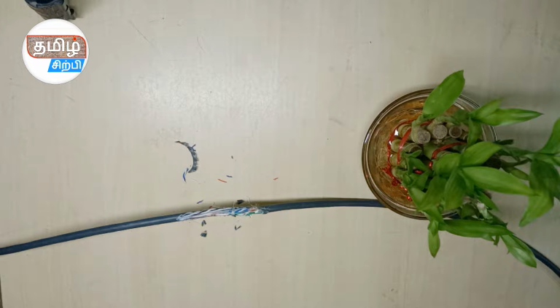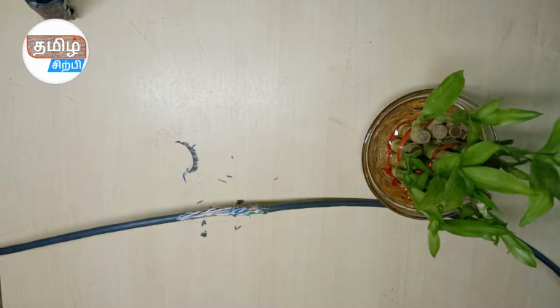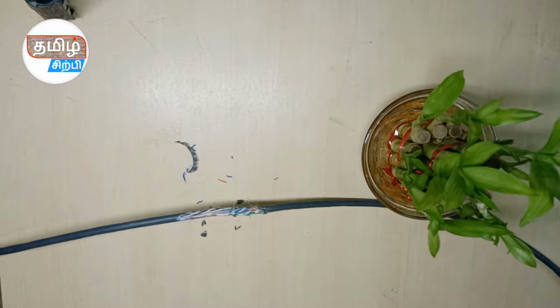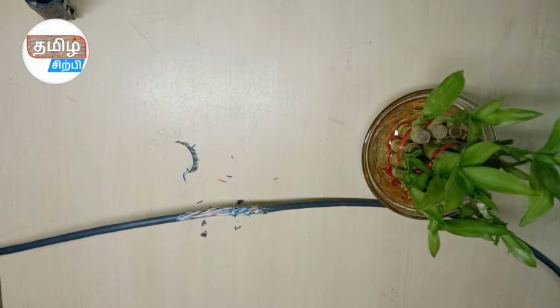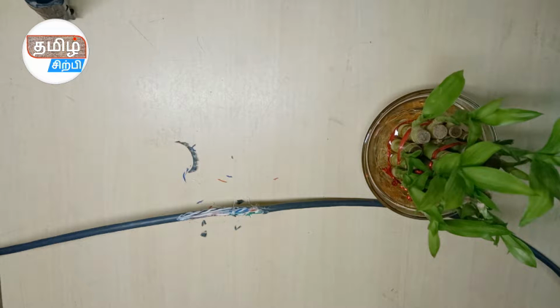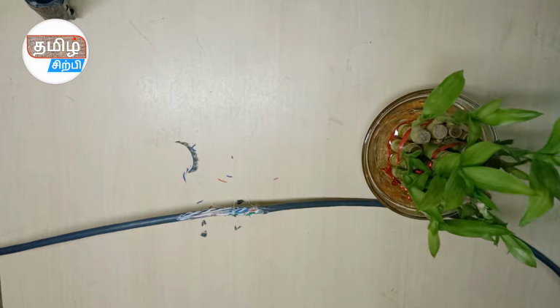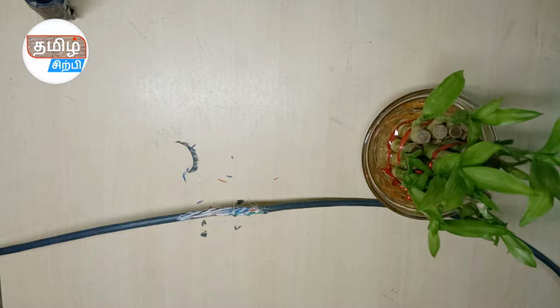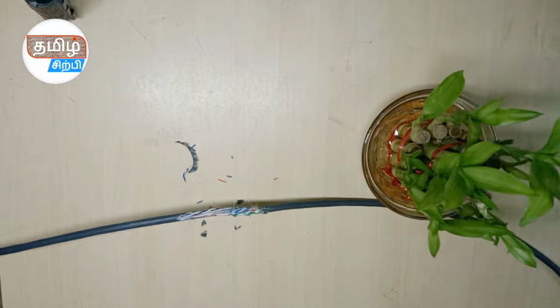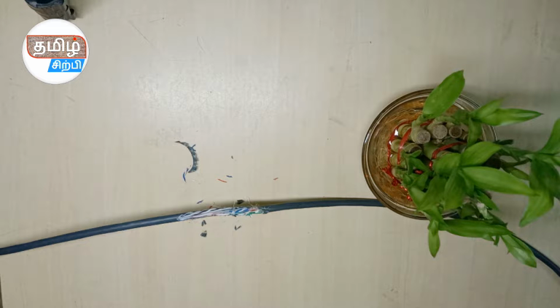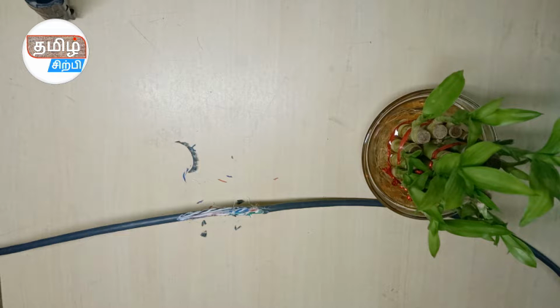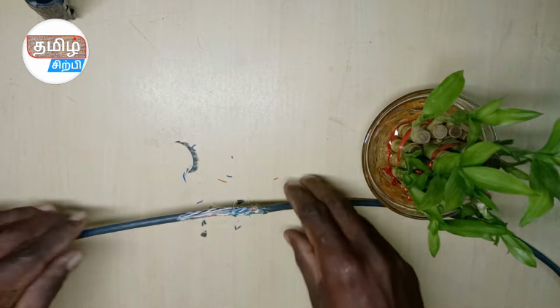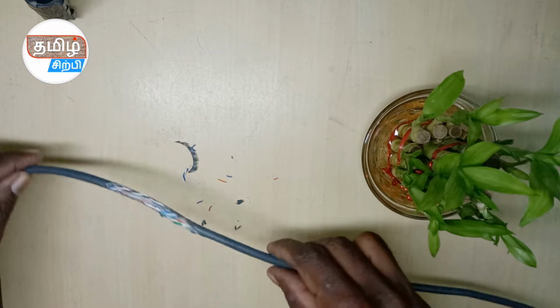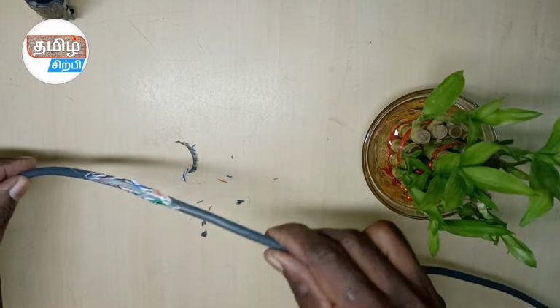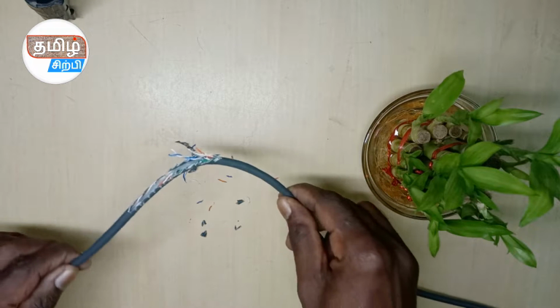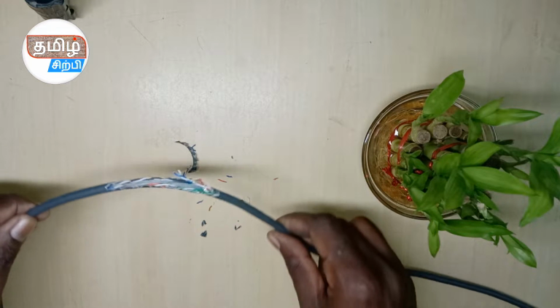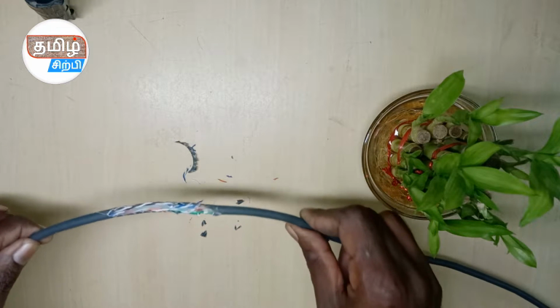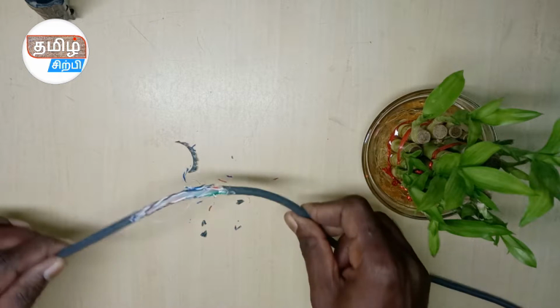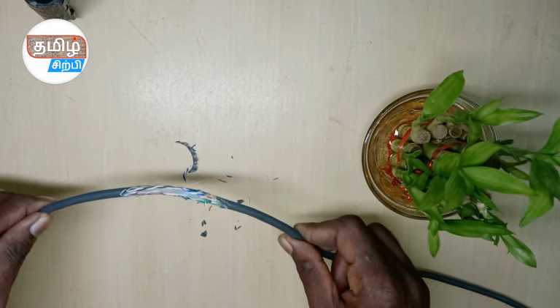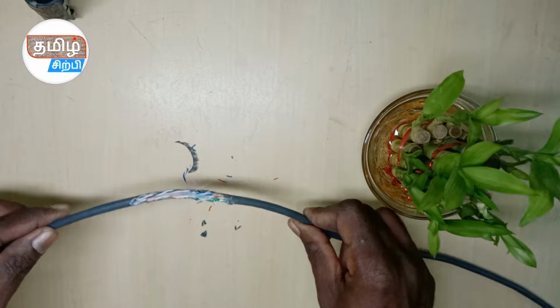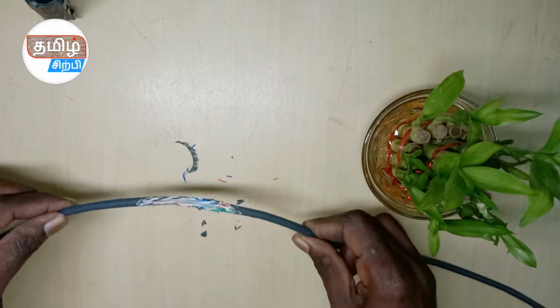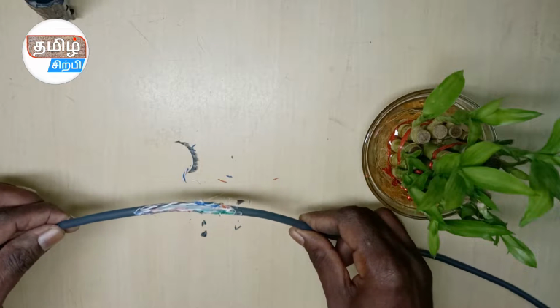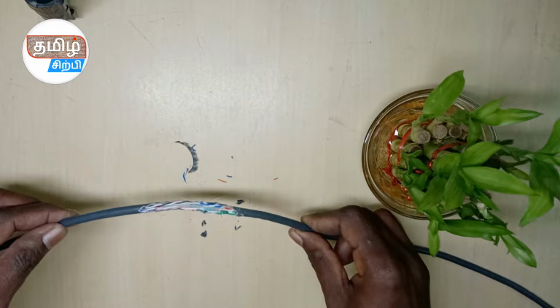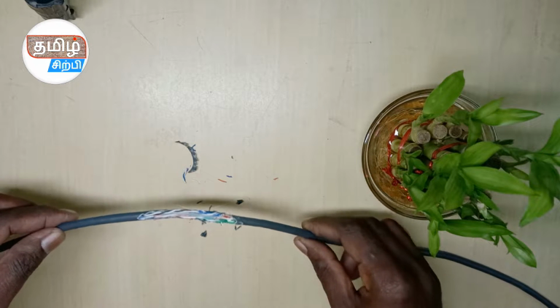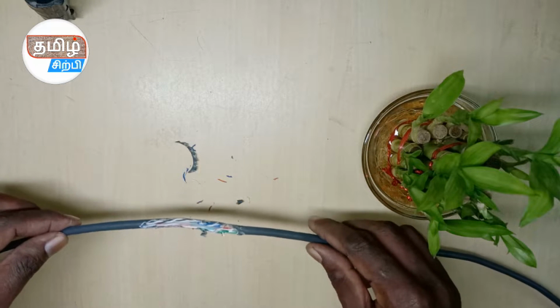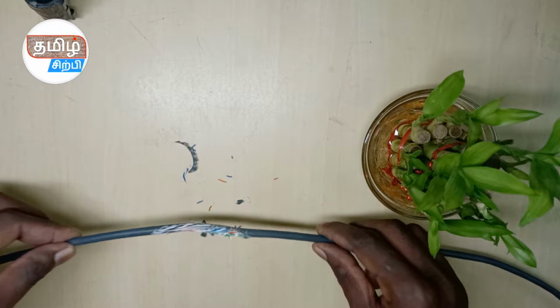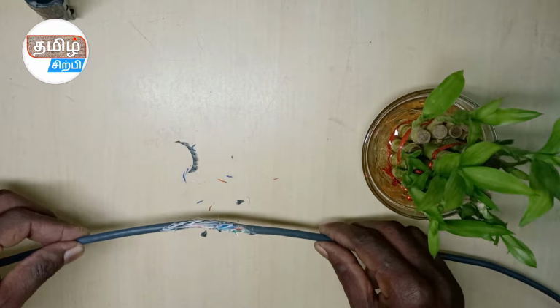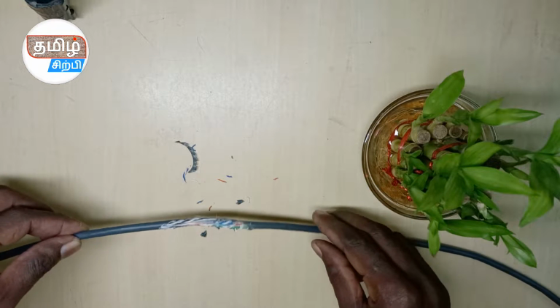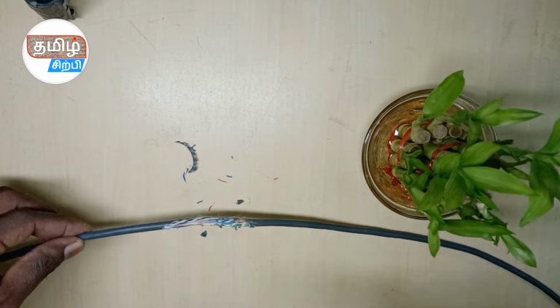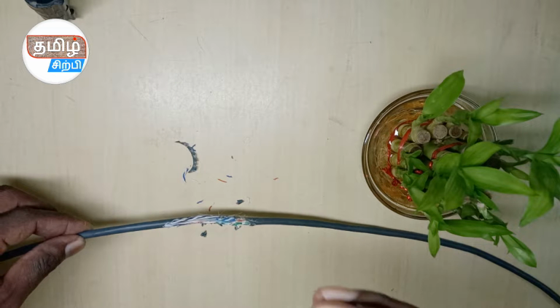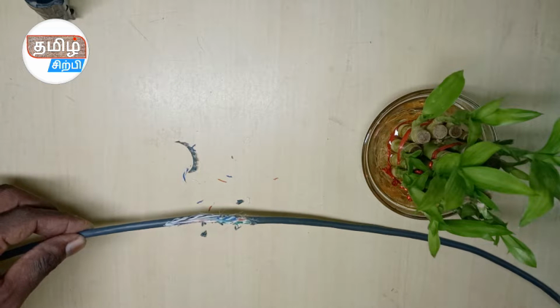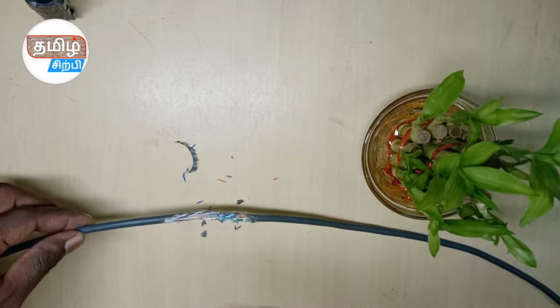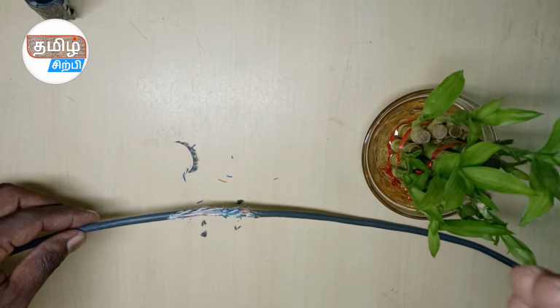How do you end up with physical damage? Let's see what this video is. As you can see, this CAT cable is very close, so if you use it or do it properly, it will be done properly. Look at the video to see how to complete this.